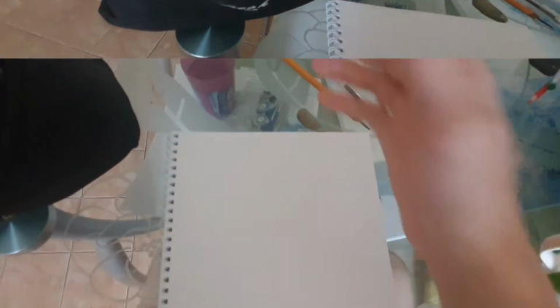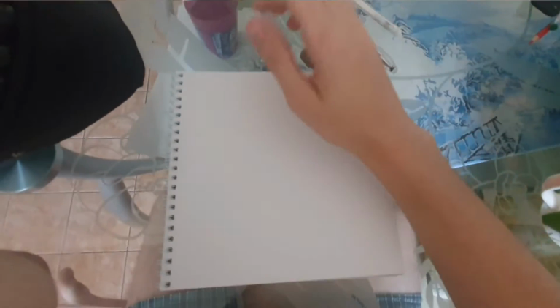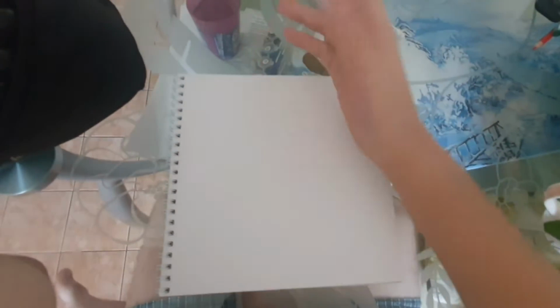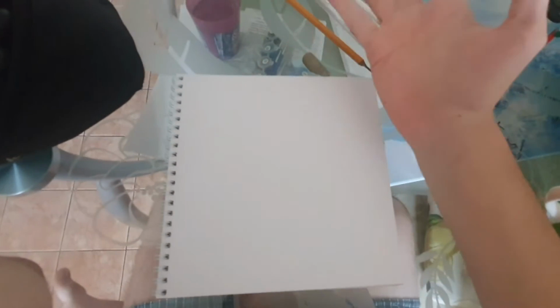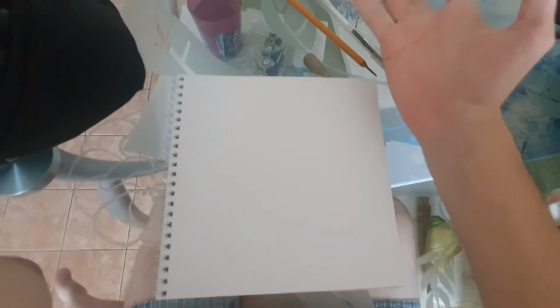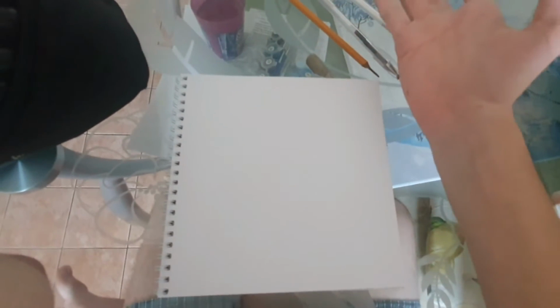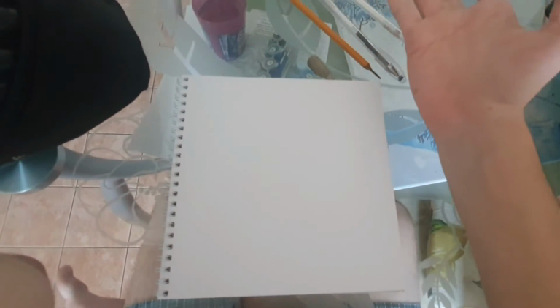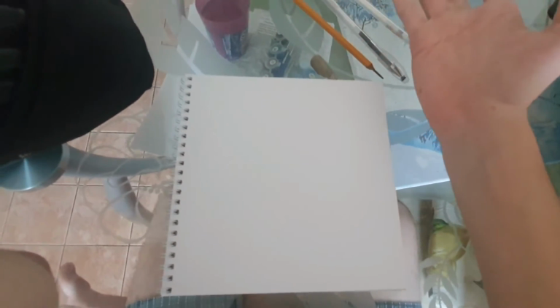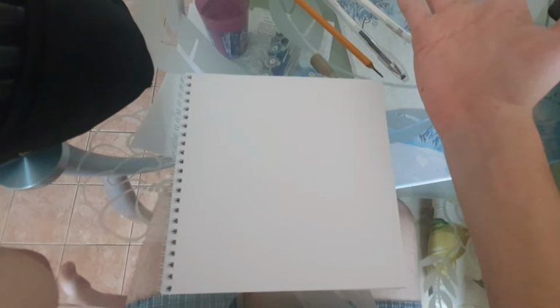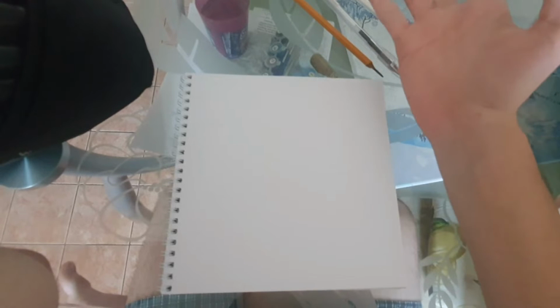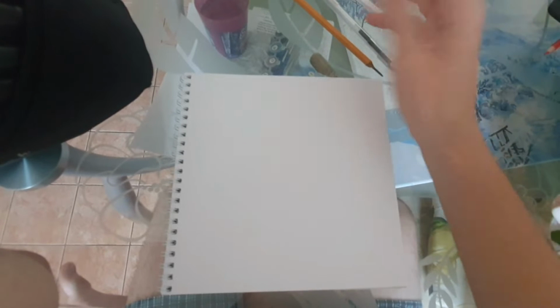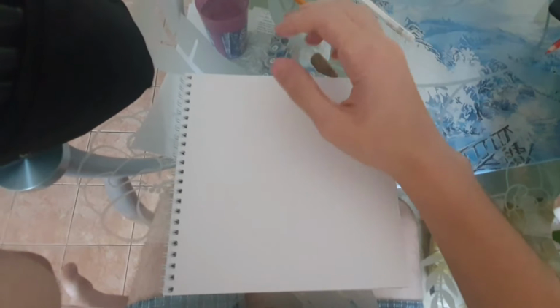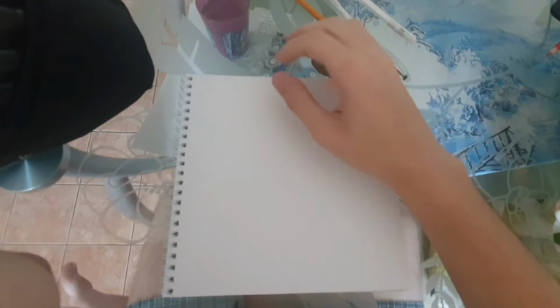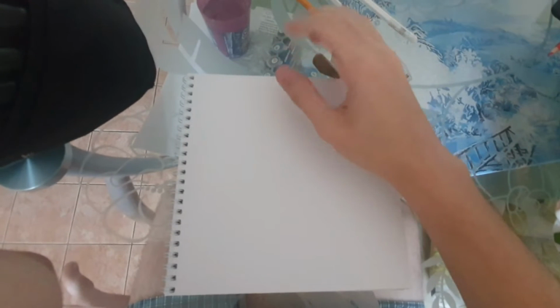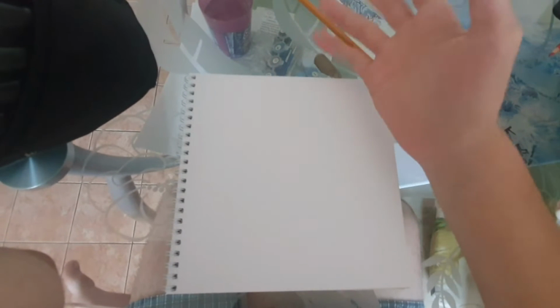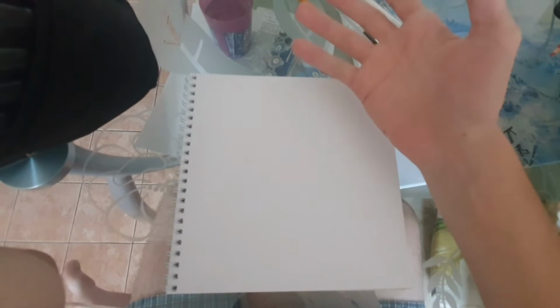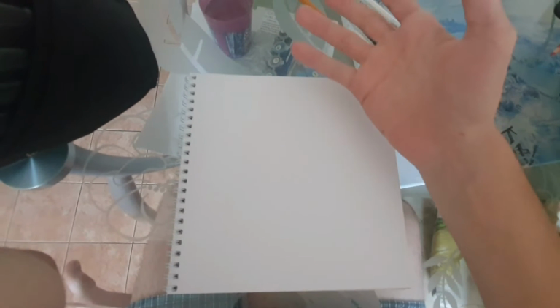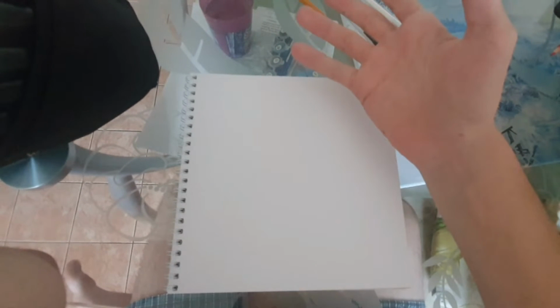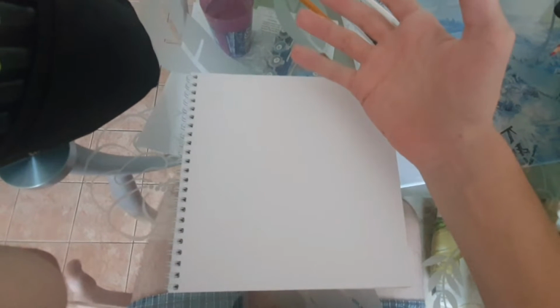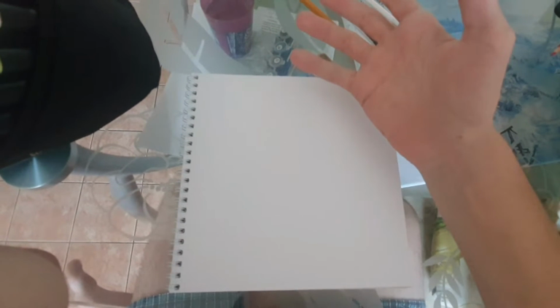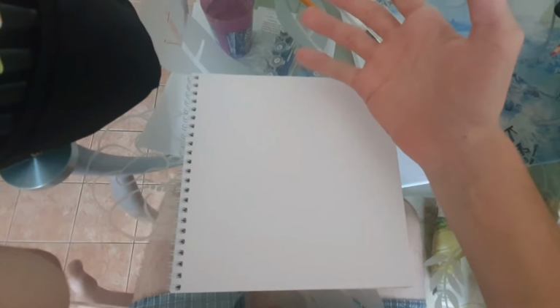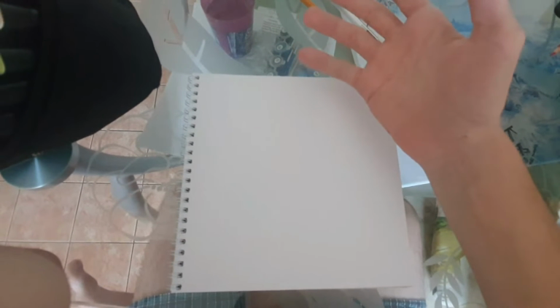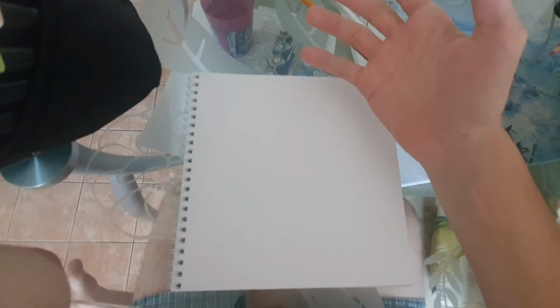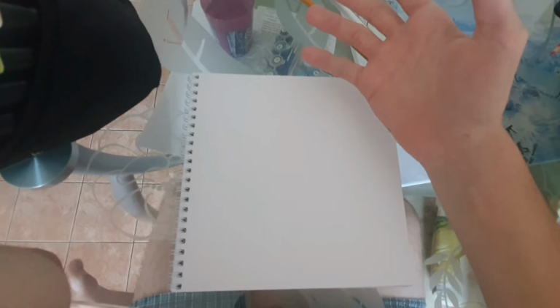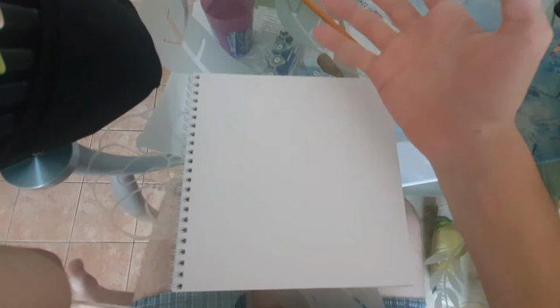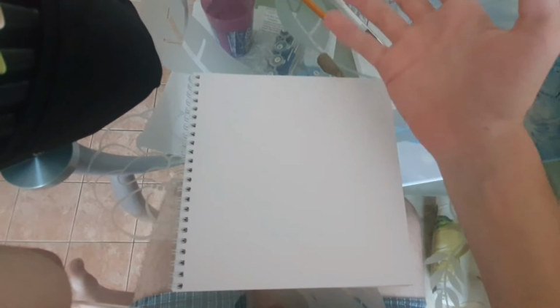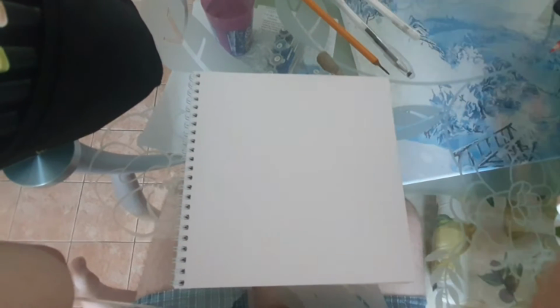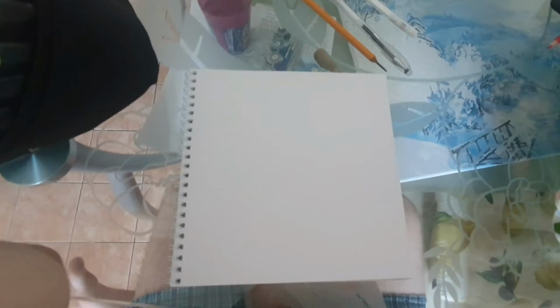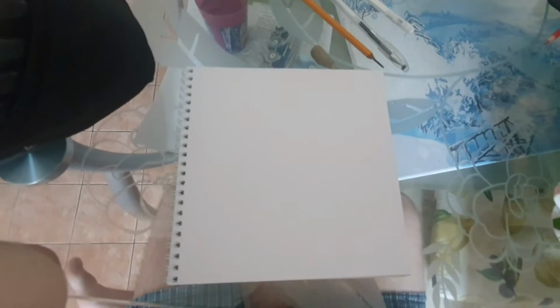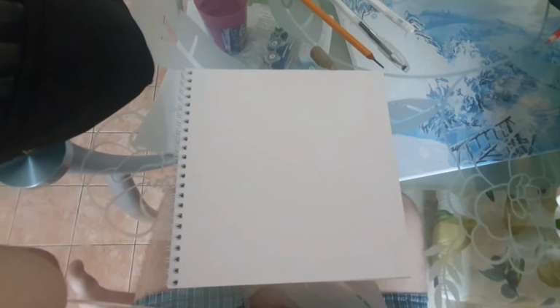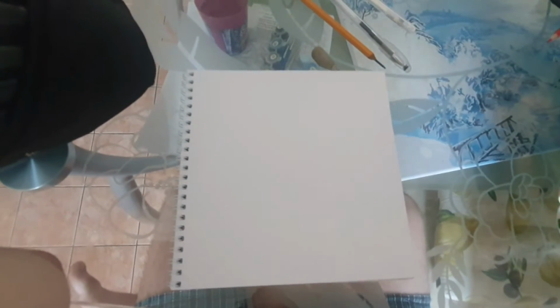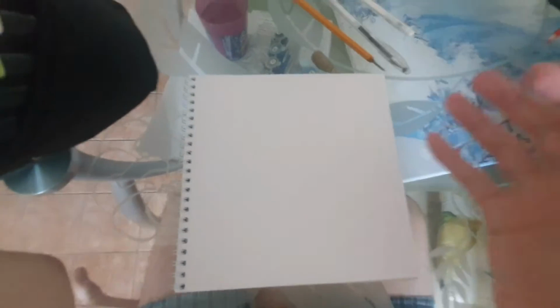Guys, I'm sorry right away — I don't have a stand, so I'm holding the phone by hand.